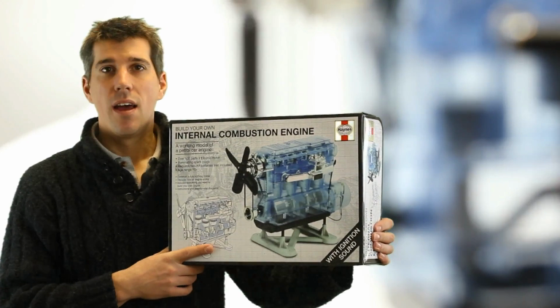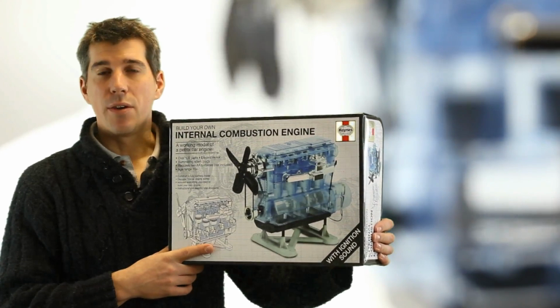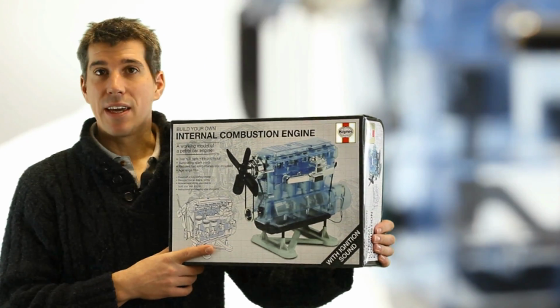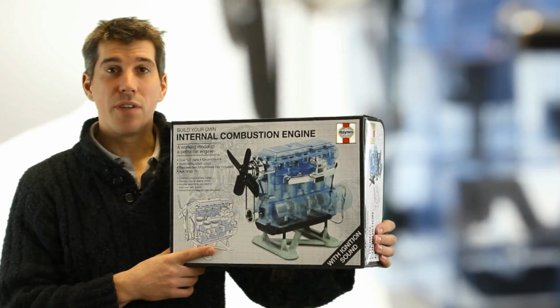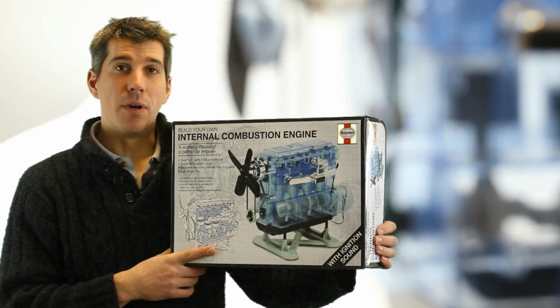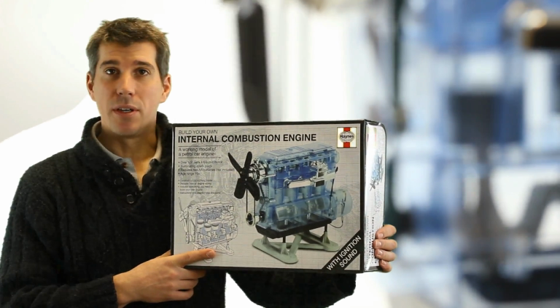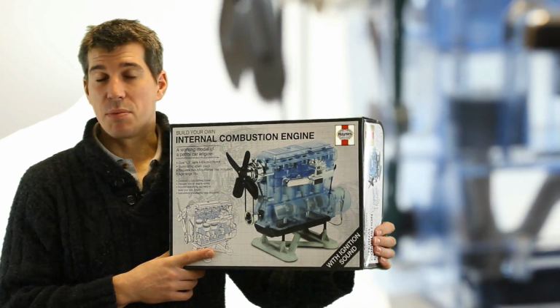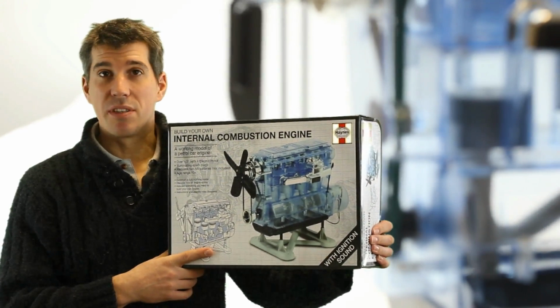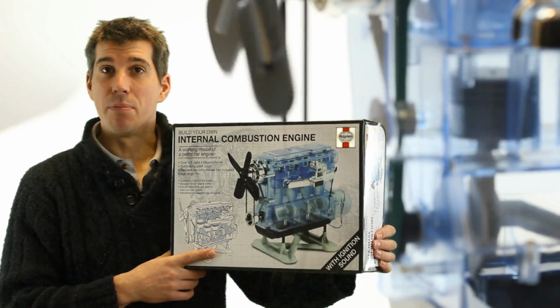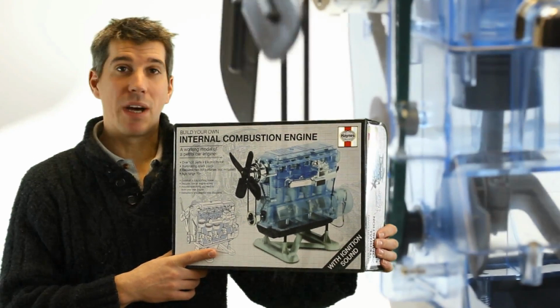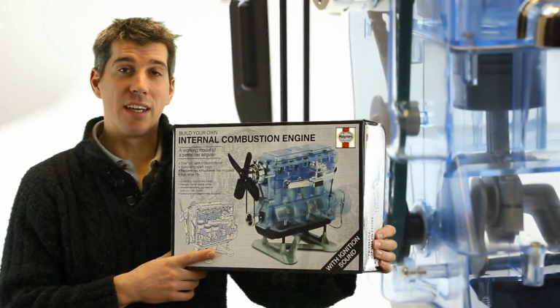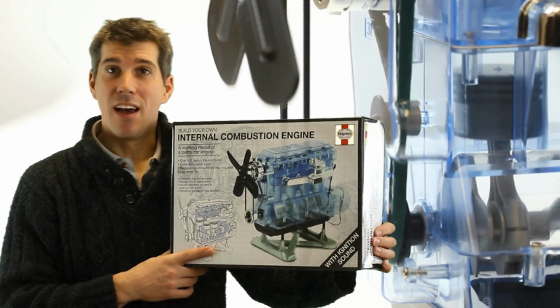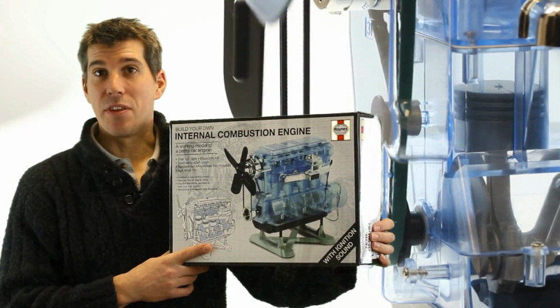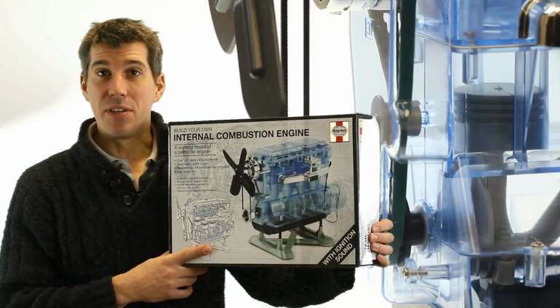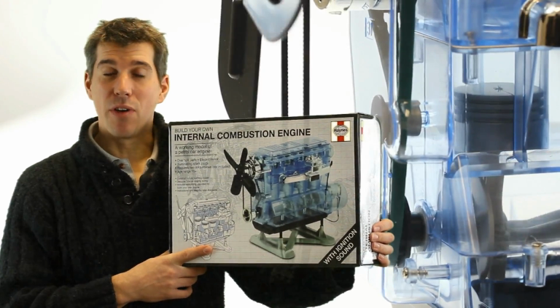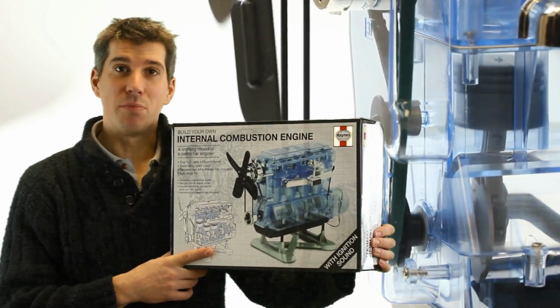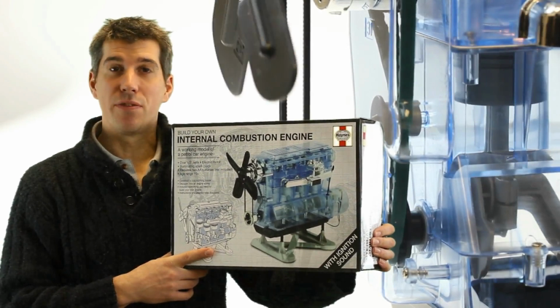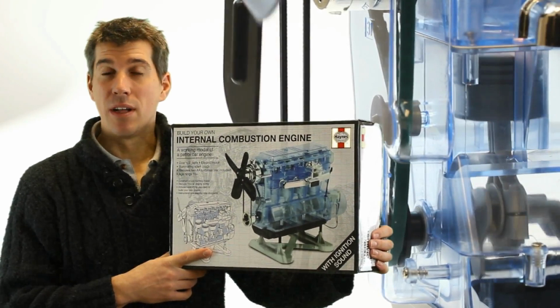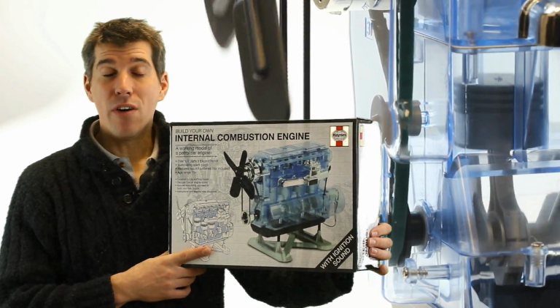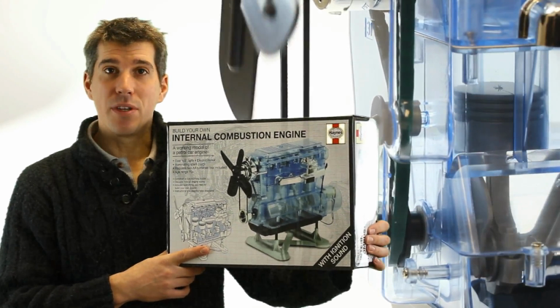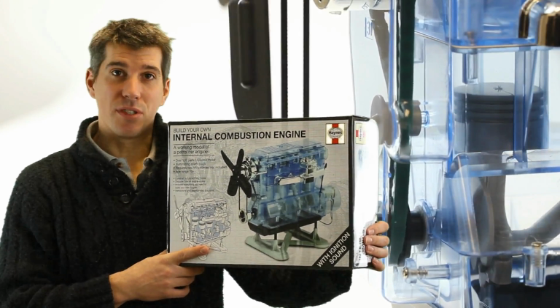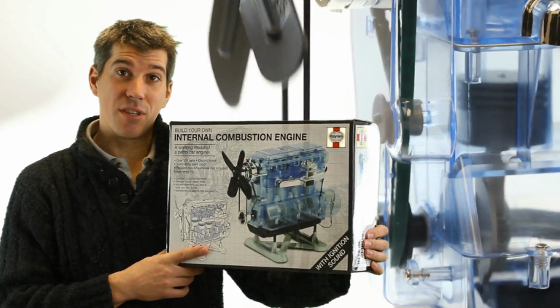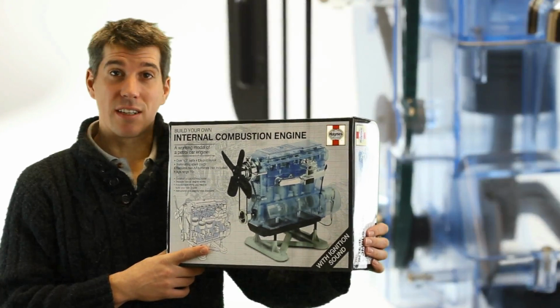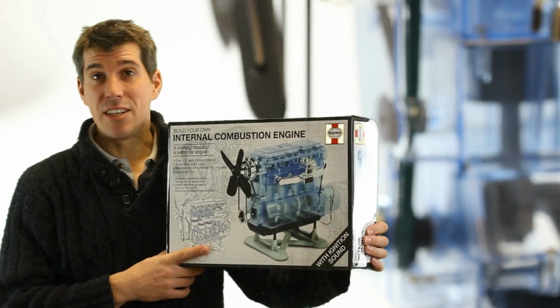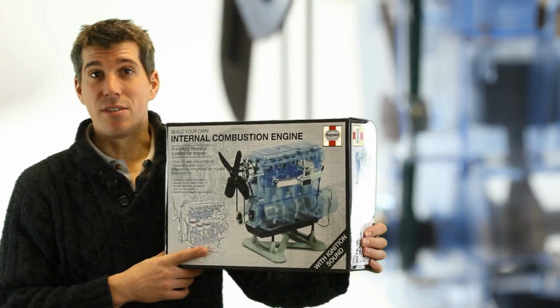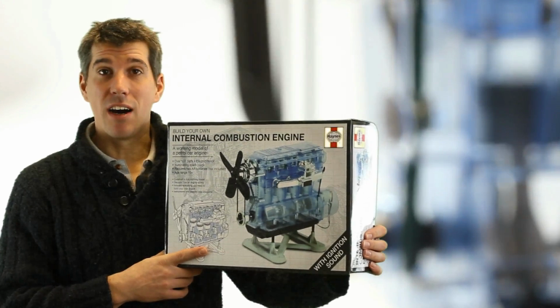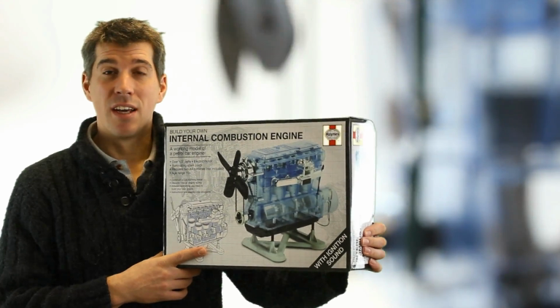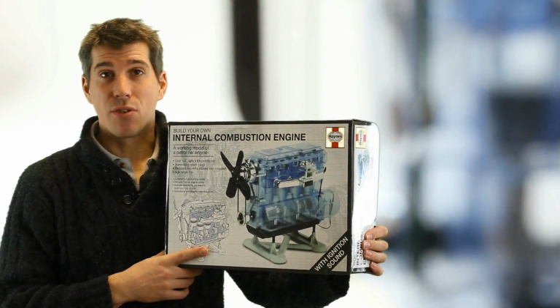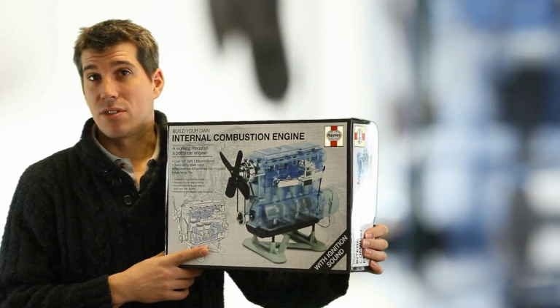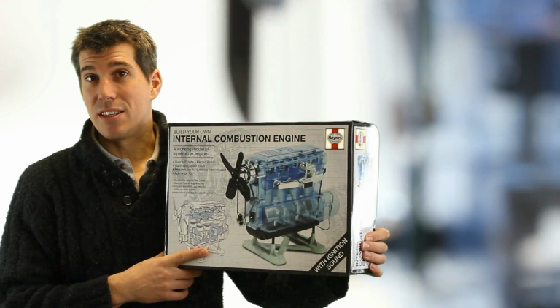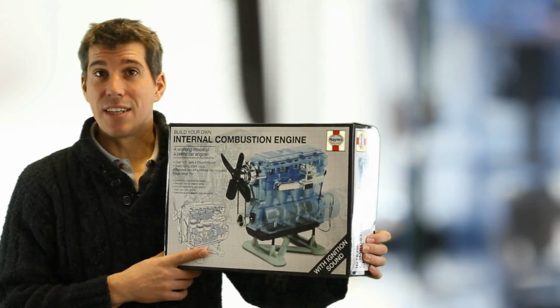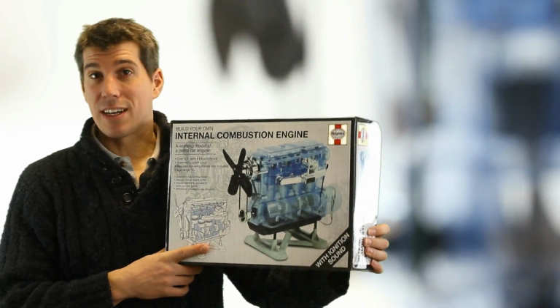It would make a wonderful birthday or Christmas present for any budding petrol head, whether they be young or old, male or female, or anyone who's just interested in engines, cars, trucks, trains, diggers or tractors.